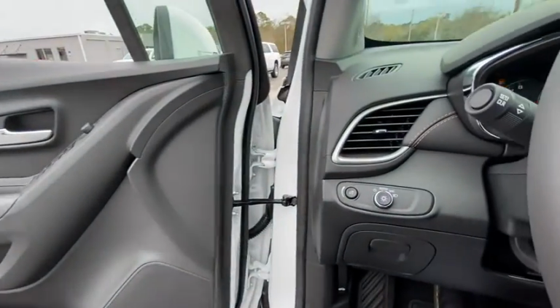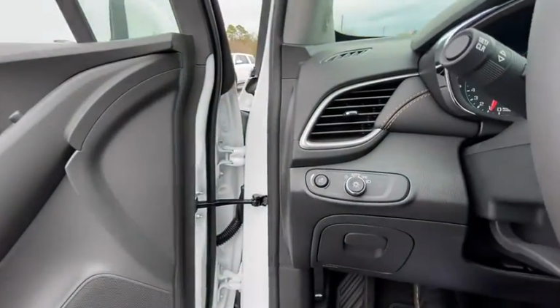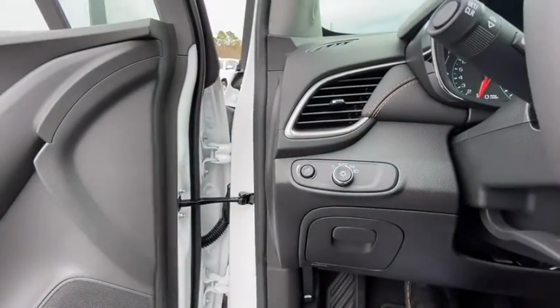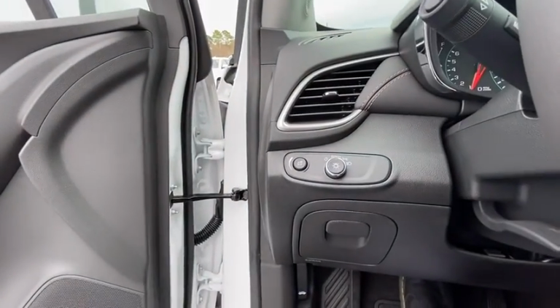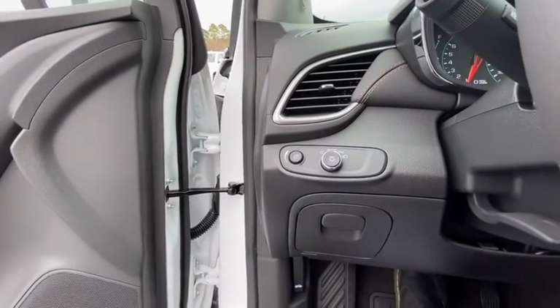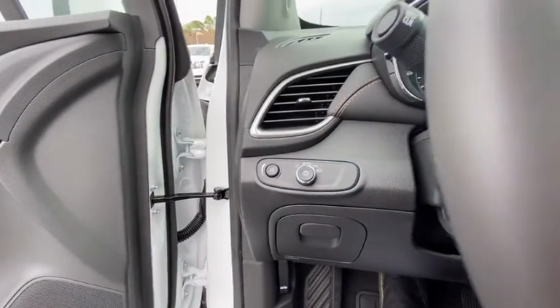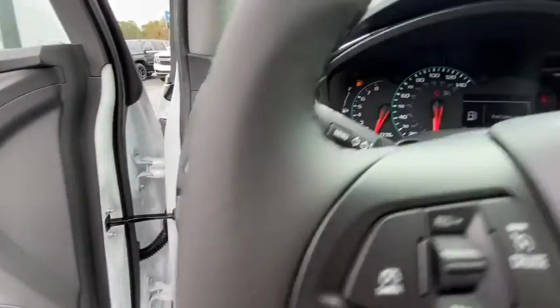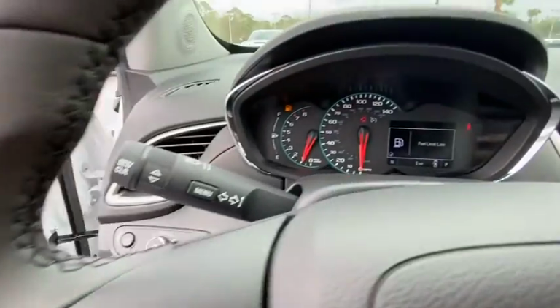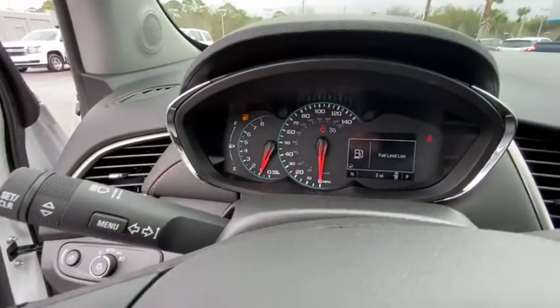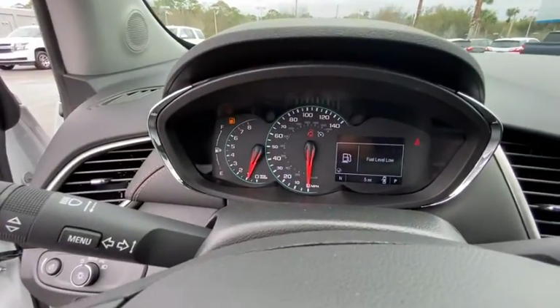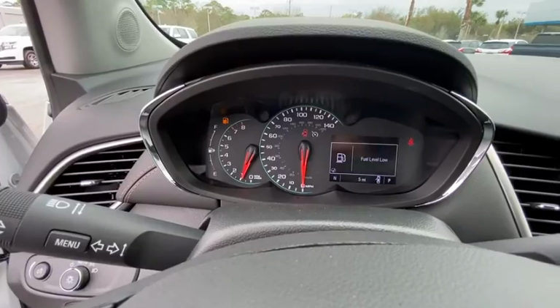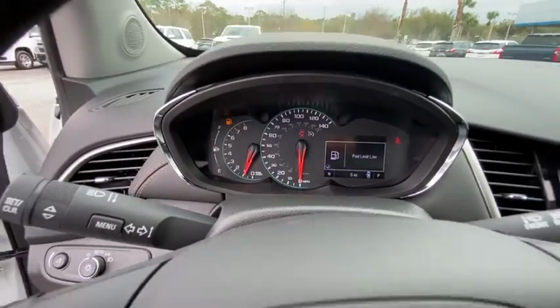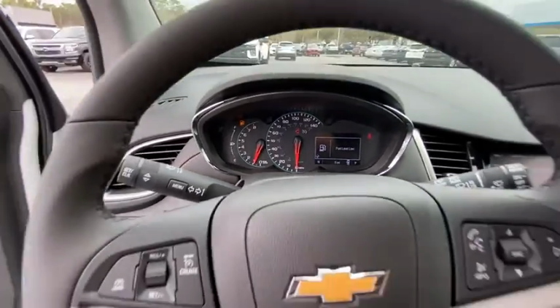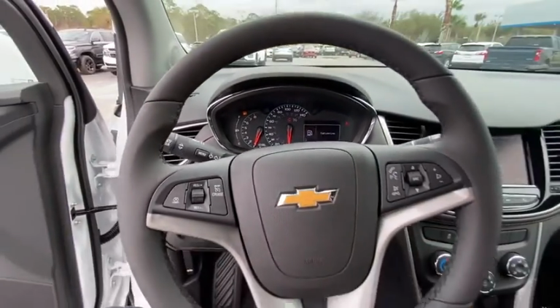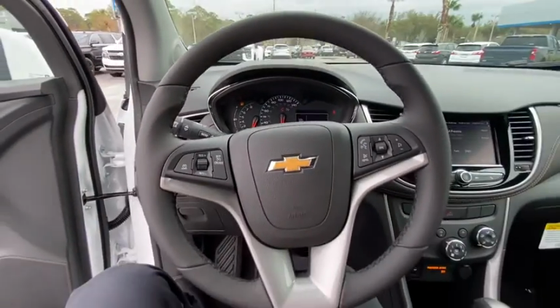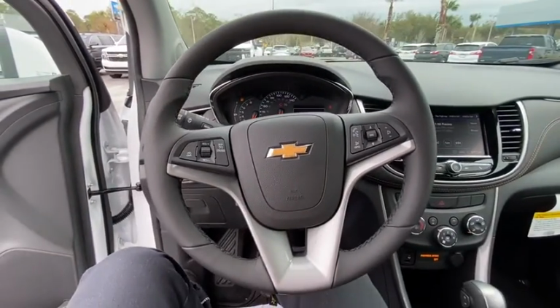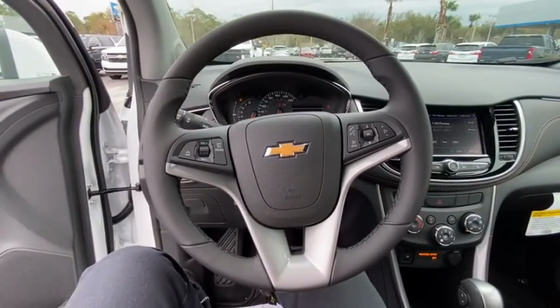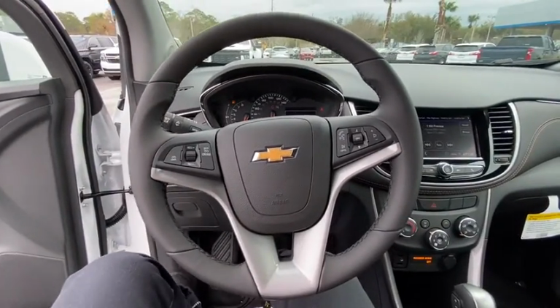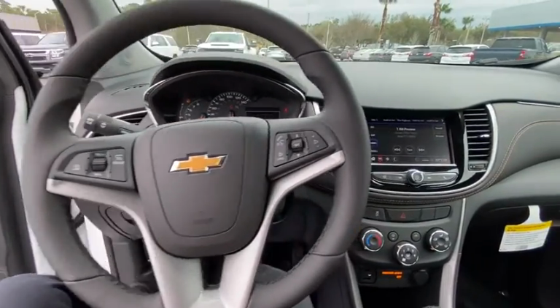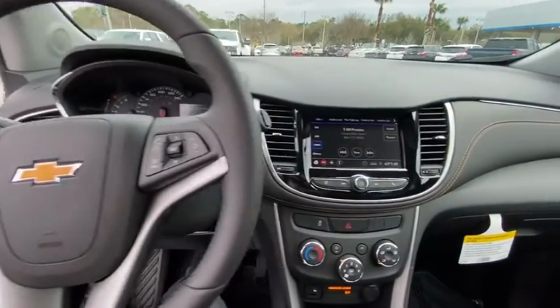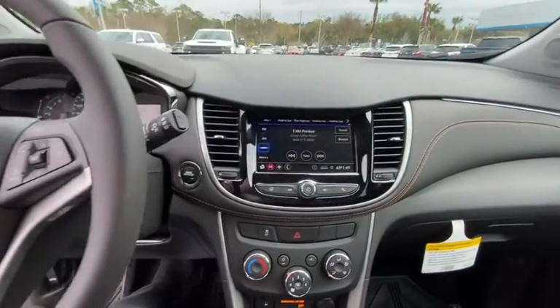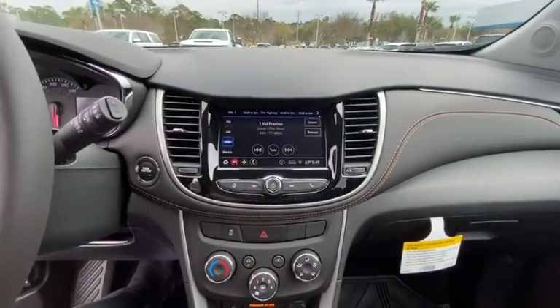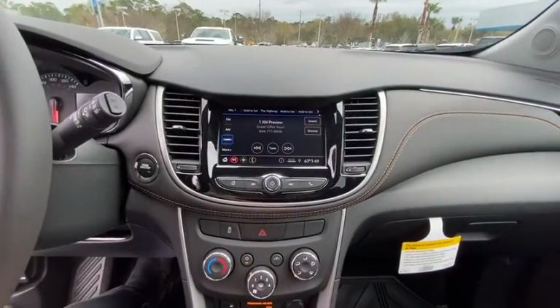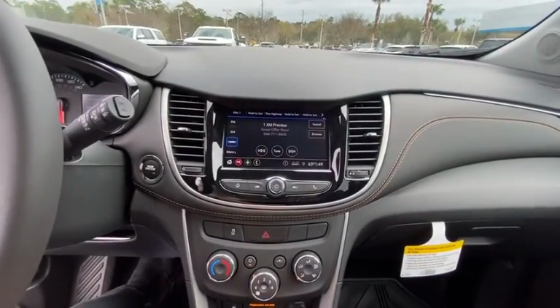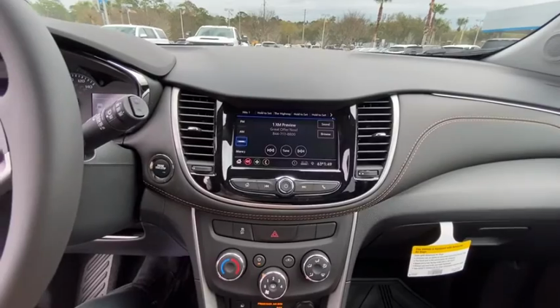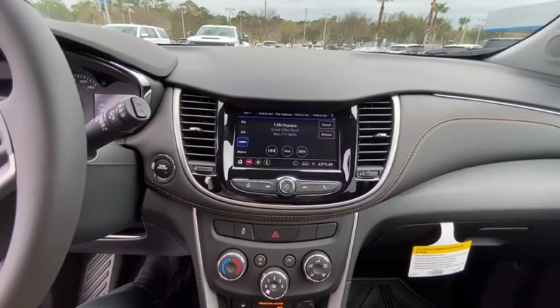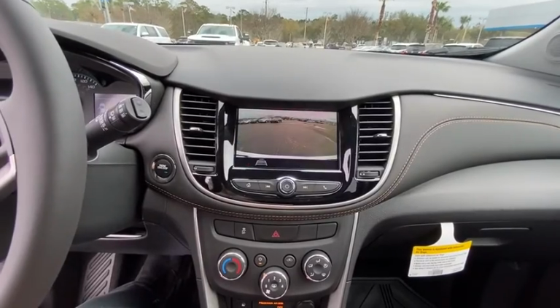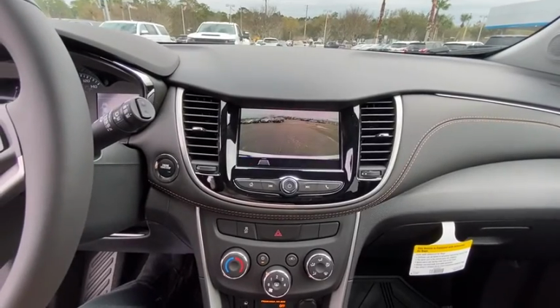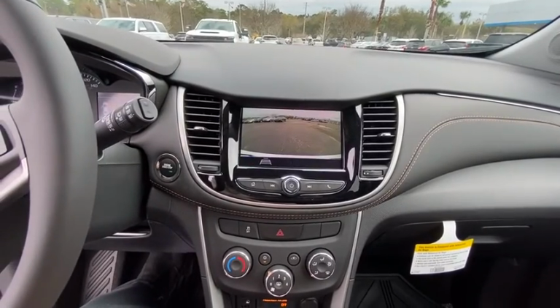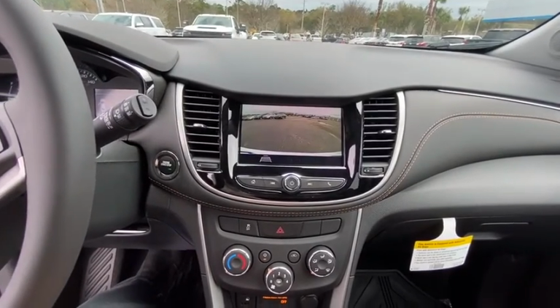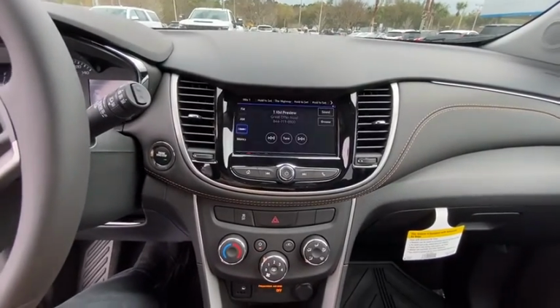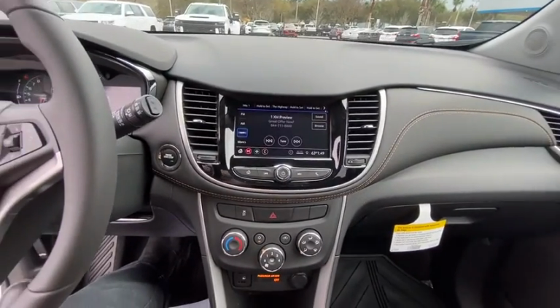Trip computer, compass, remote keyless entry, brake assist, tachometer, panic alarm, front reading lamps, driver vanity mirror, front bucket seats, rear window wiper, tilt steering wheel.